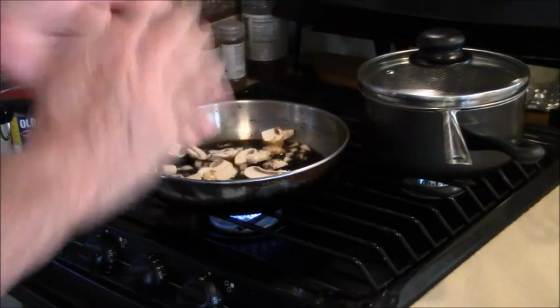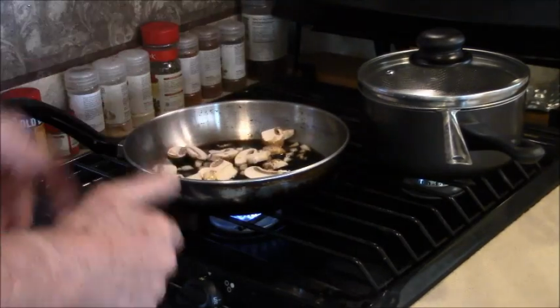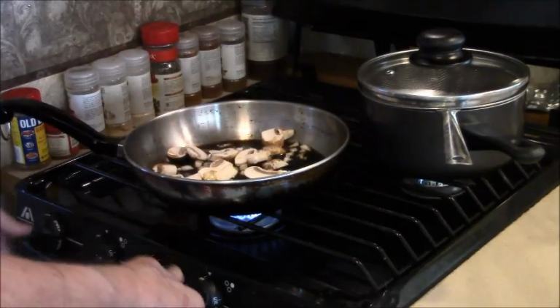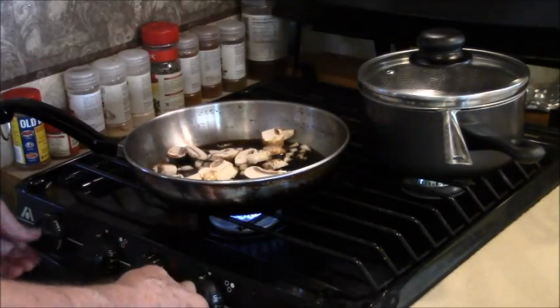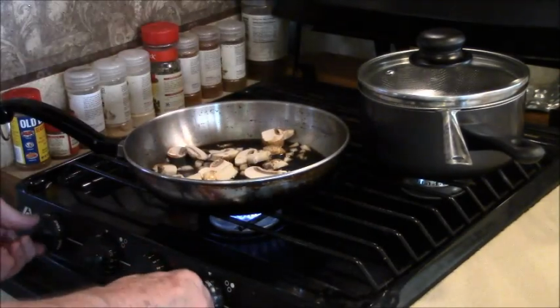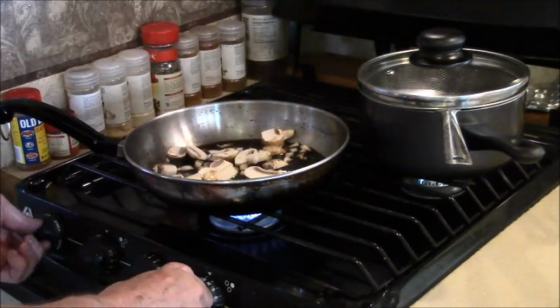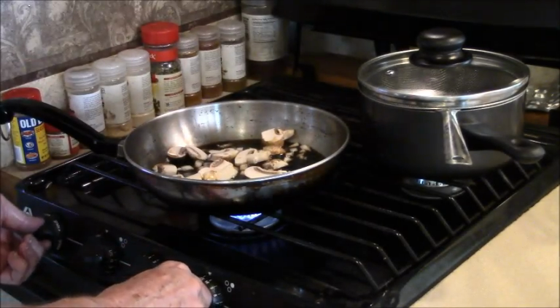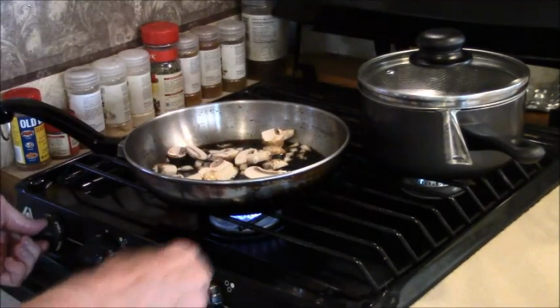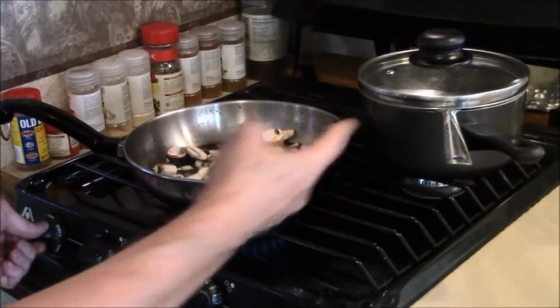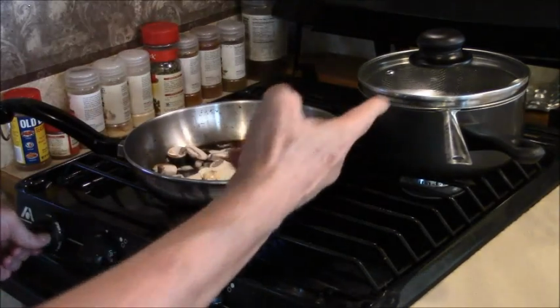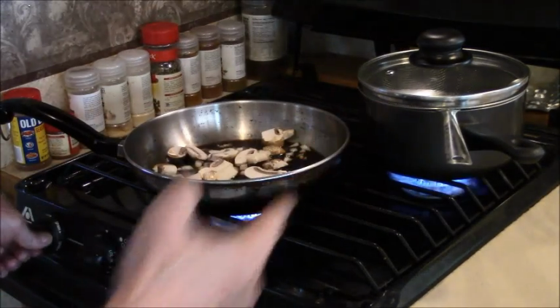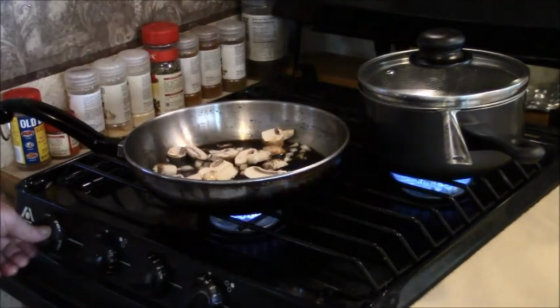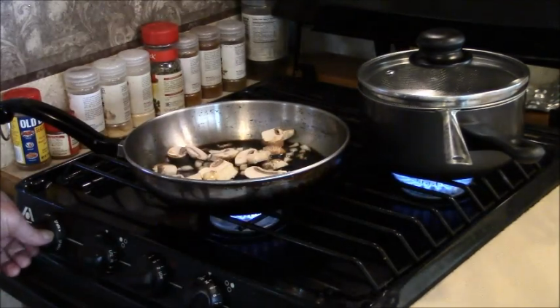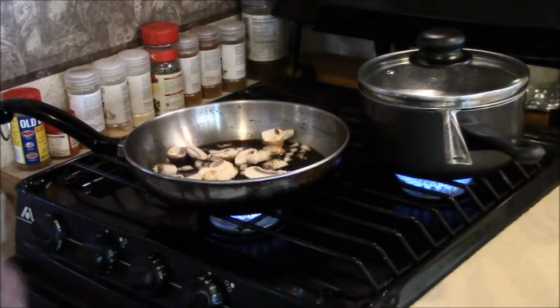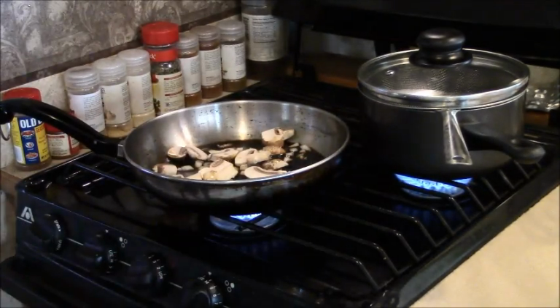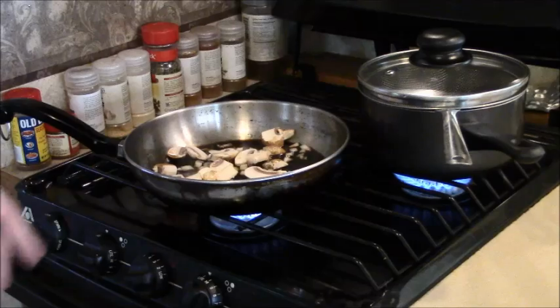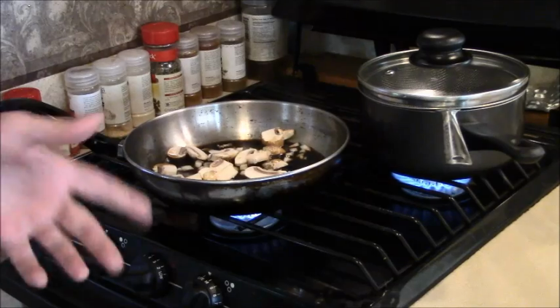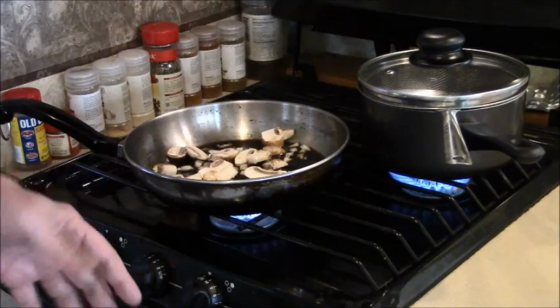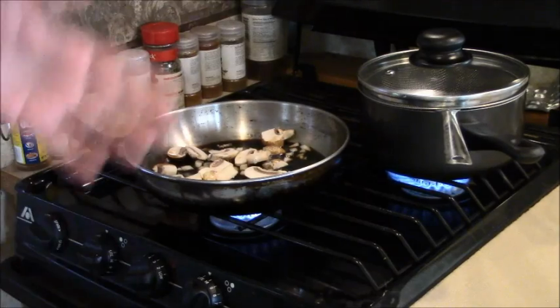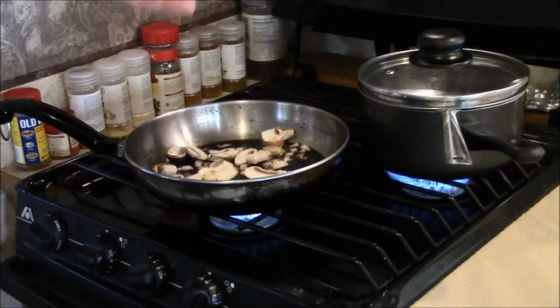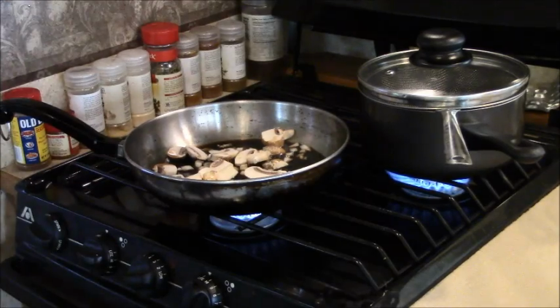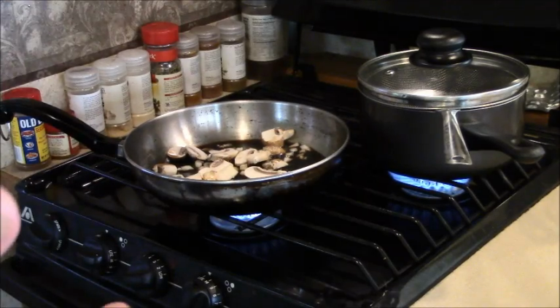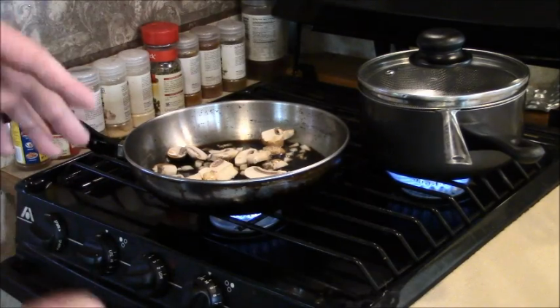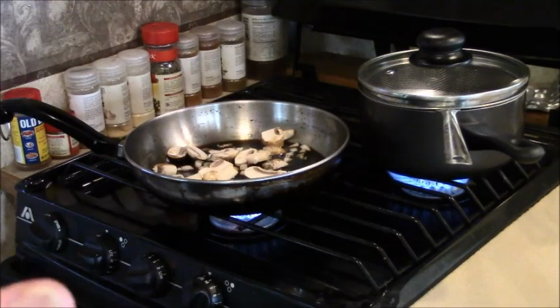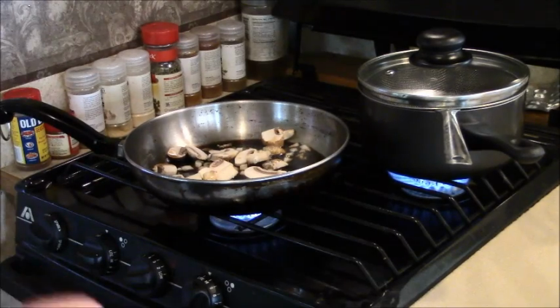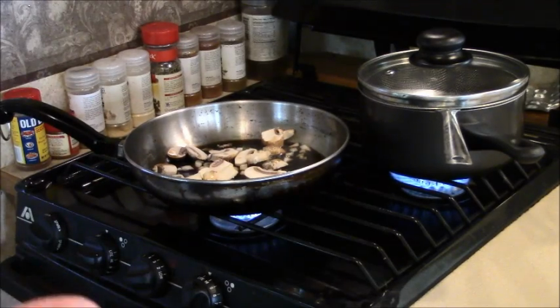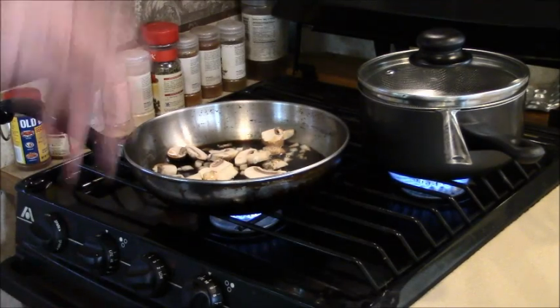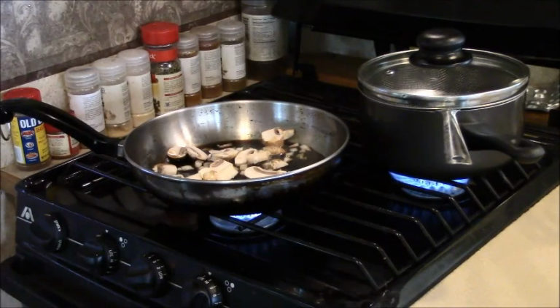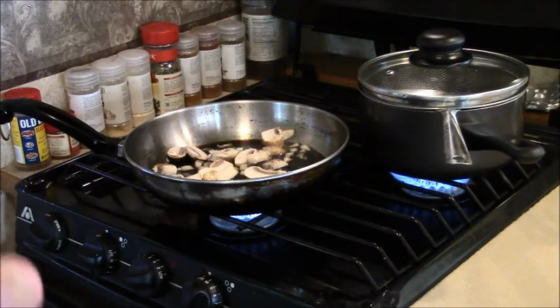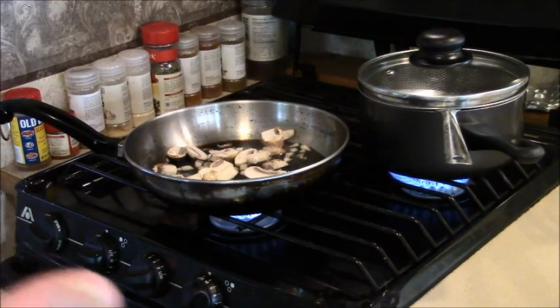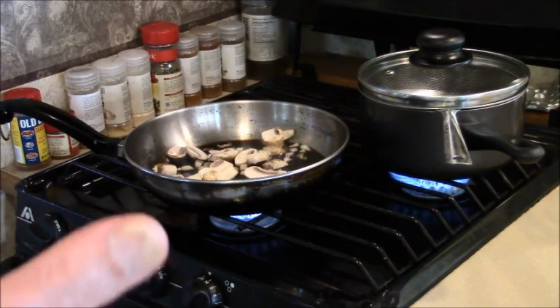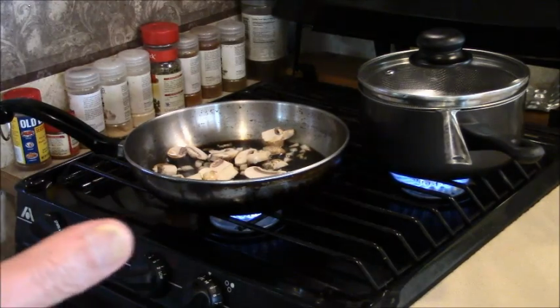In the meantime, I turn on this pot over here which has one of those strainers and I'm just going to do some steamed peas with it.